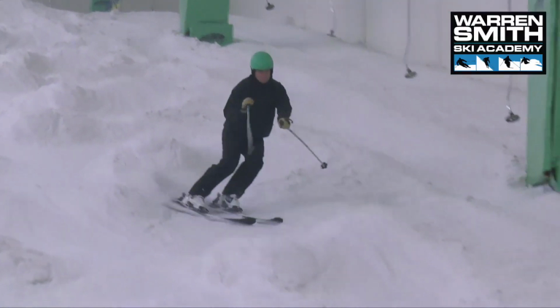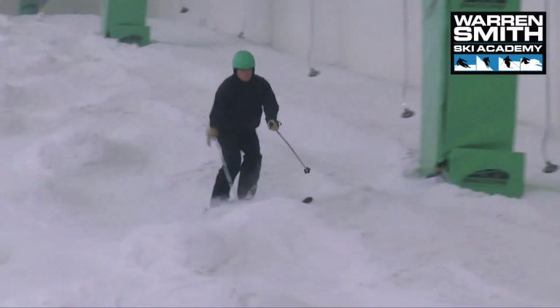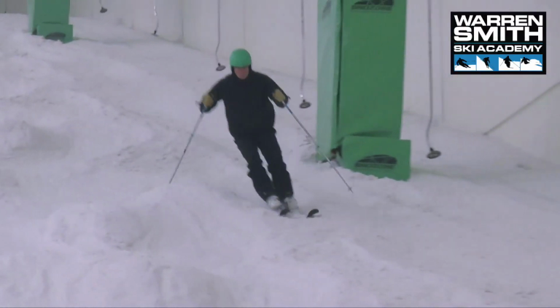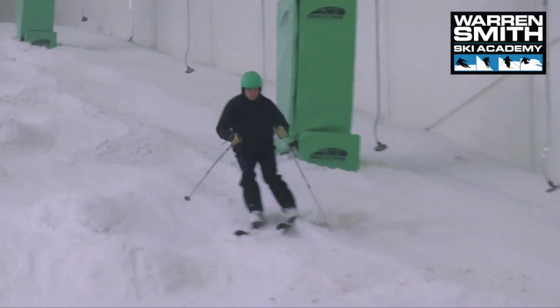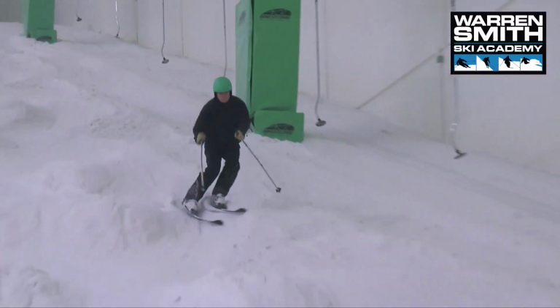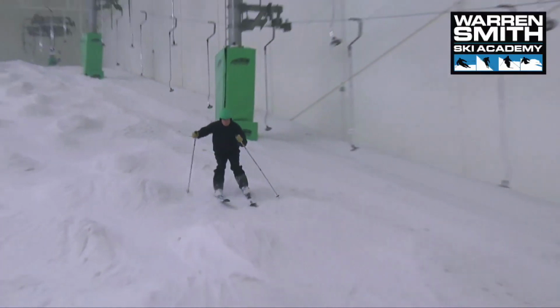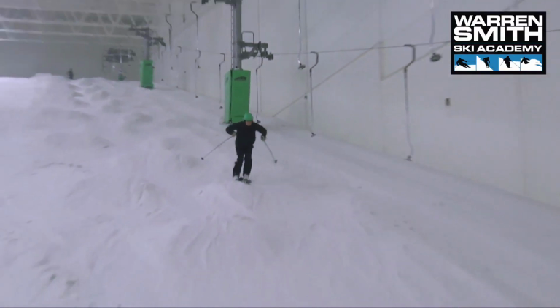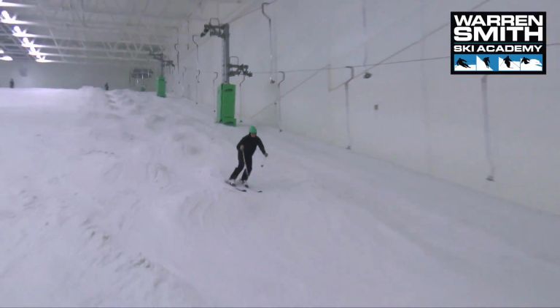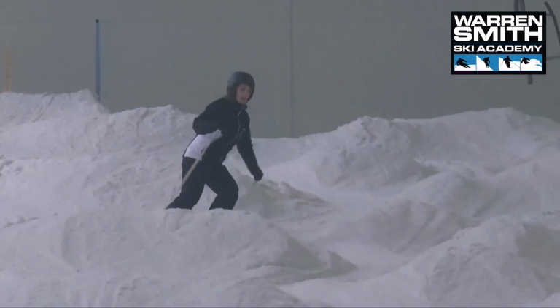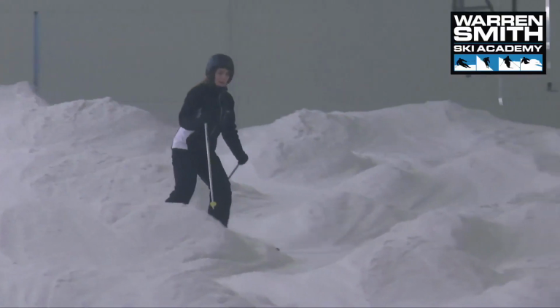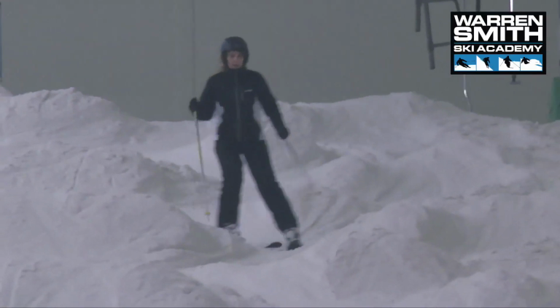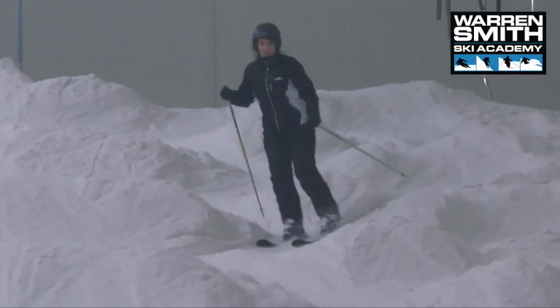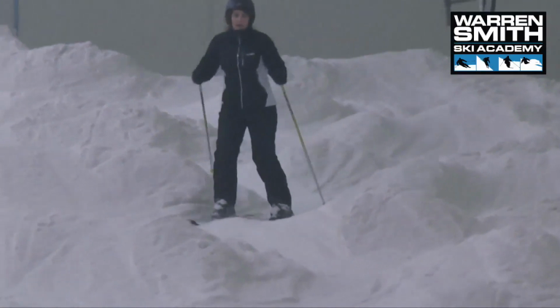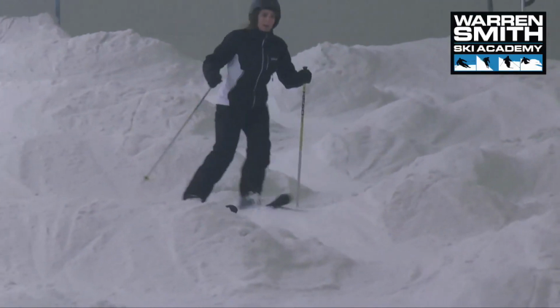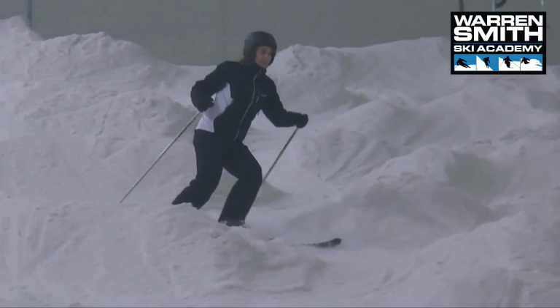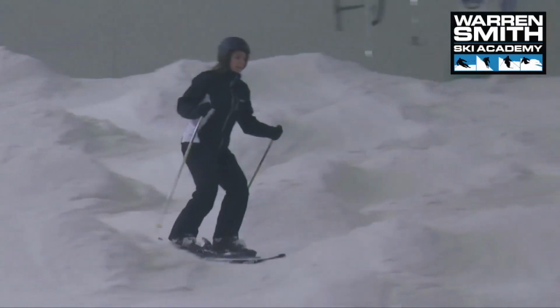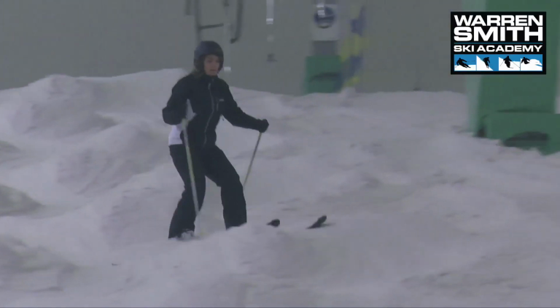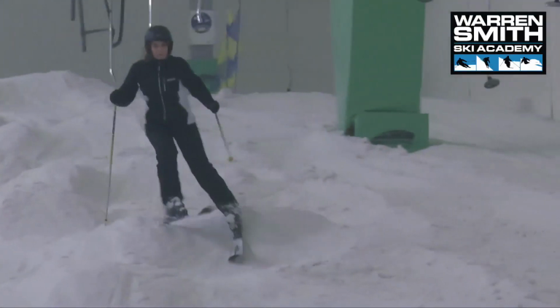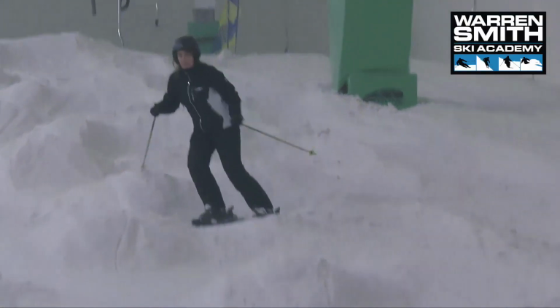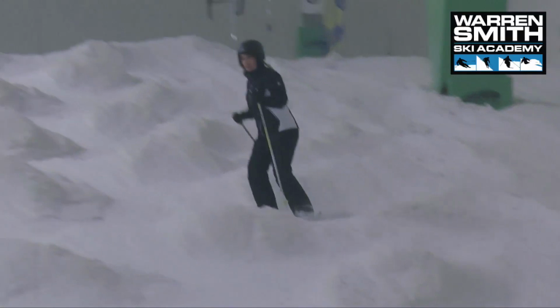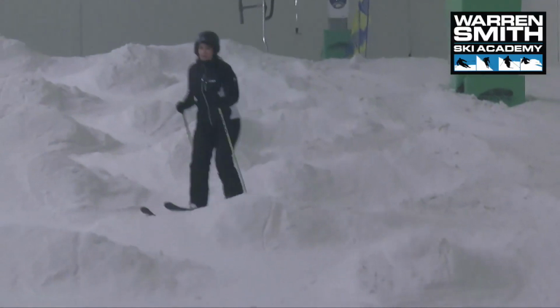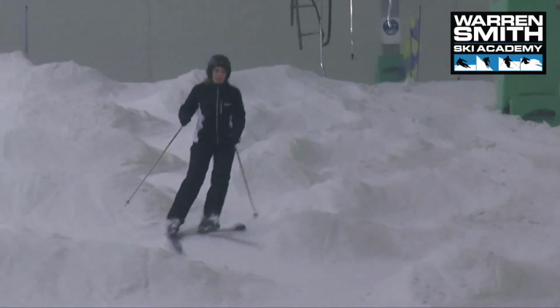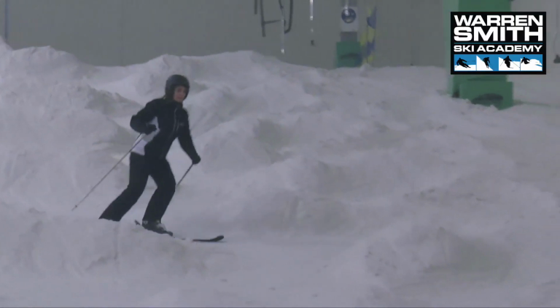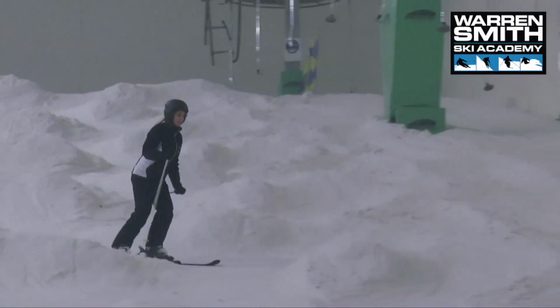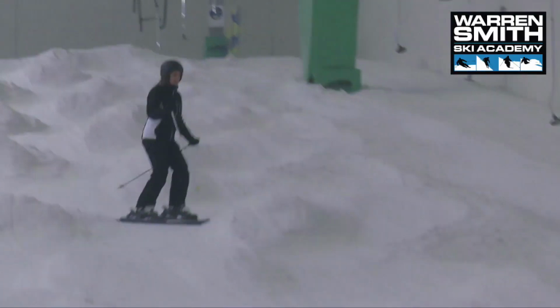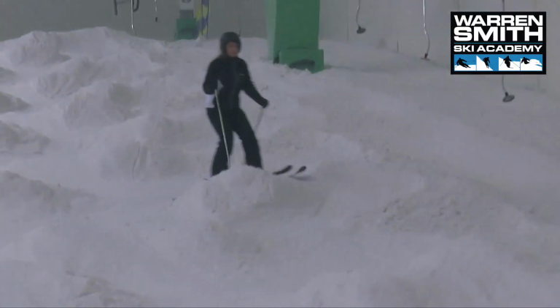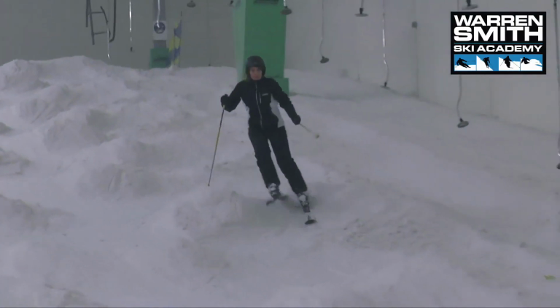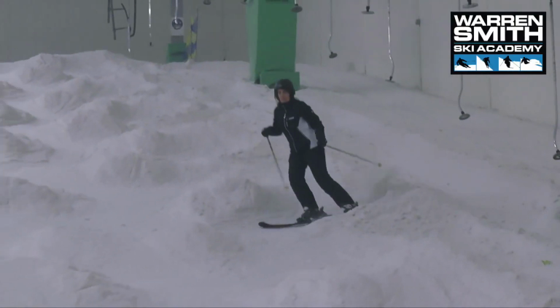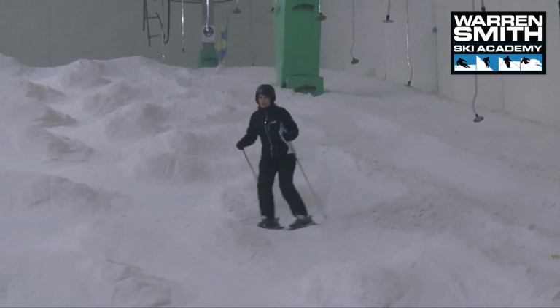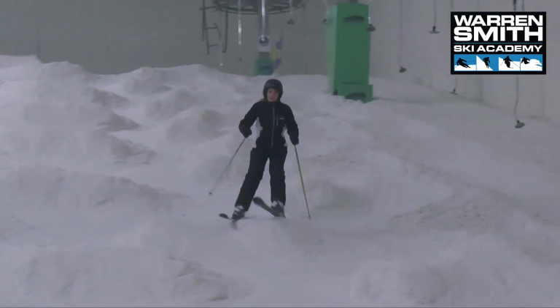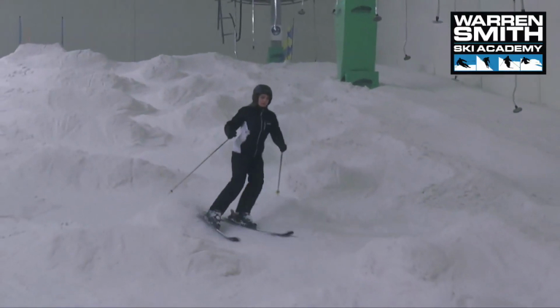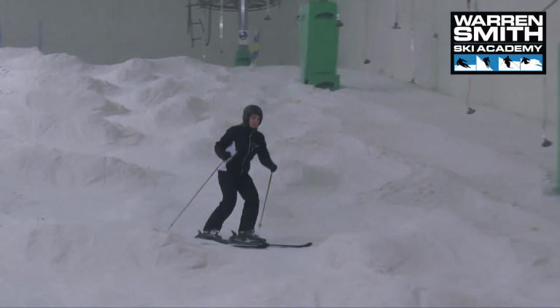Loads of pole plant stuff, and basically using the man-made bumps here at Castleford as a skiing gym to simulate a natural bump field out in the mountains.